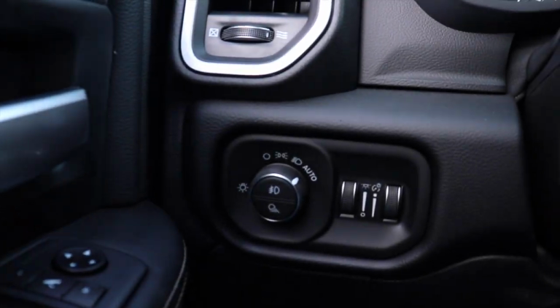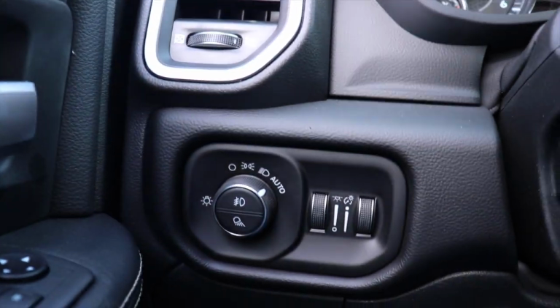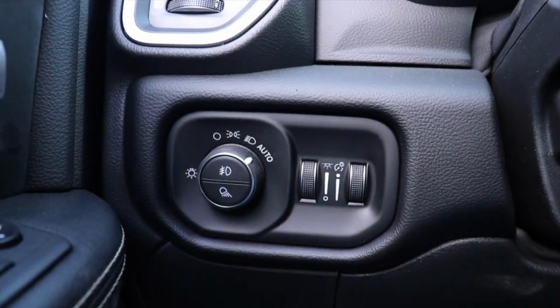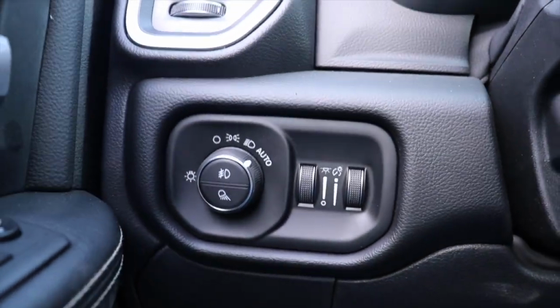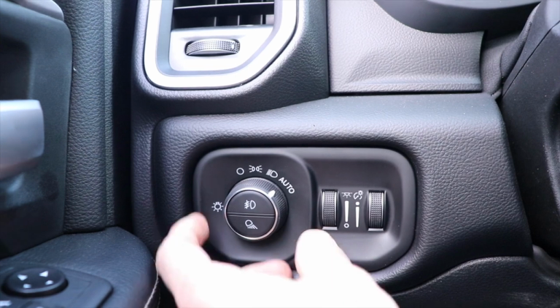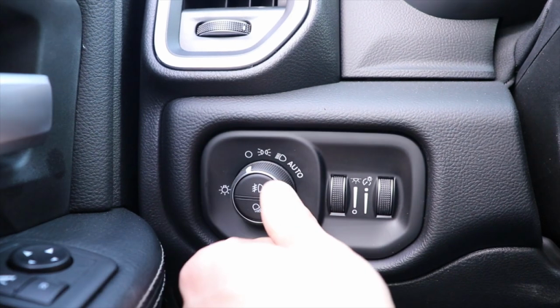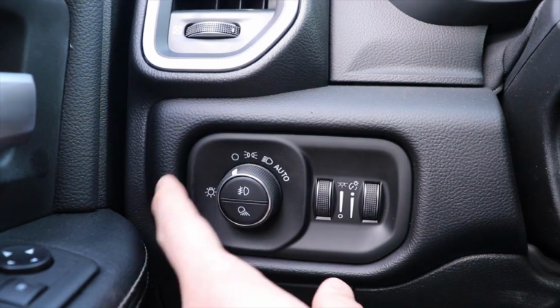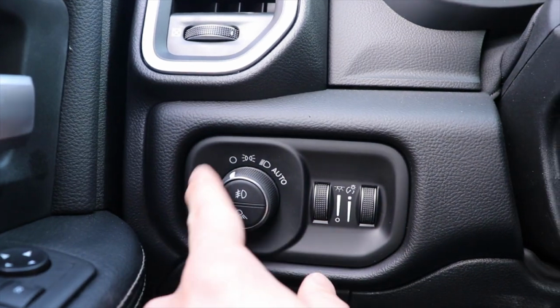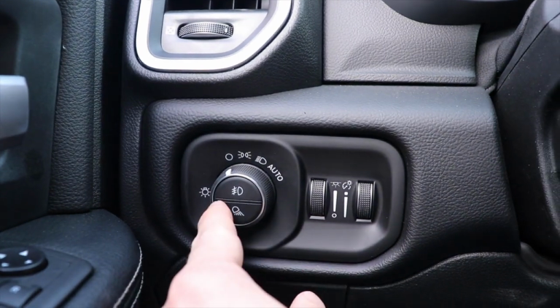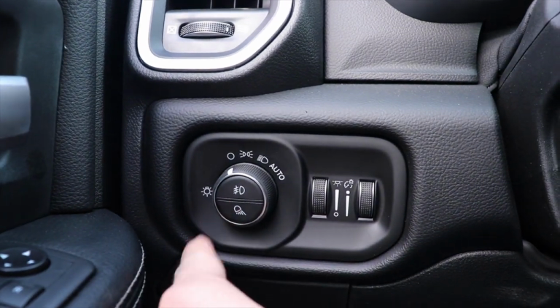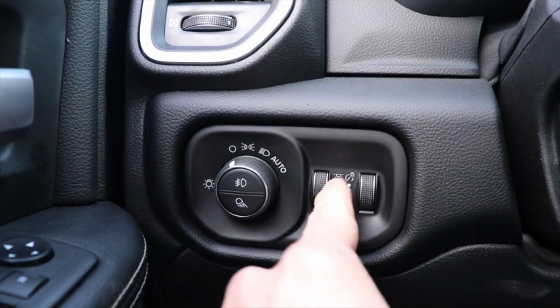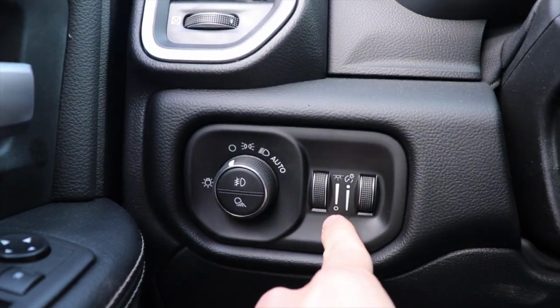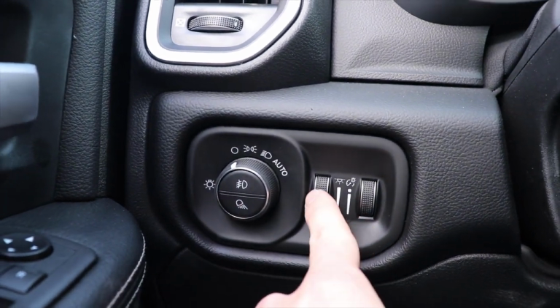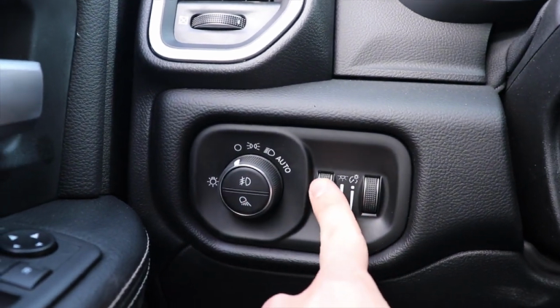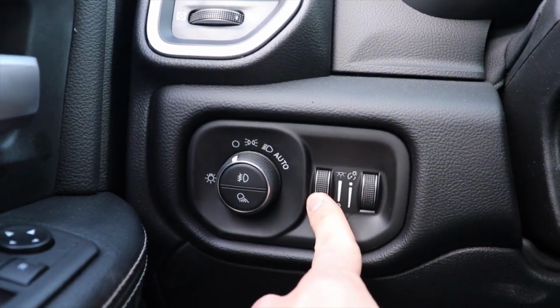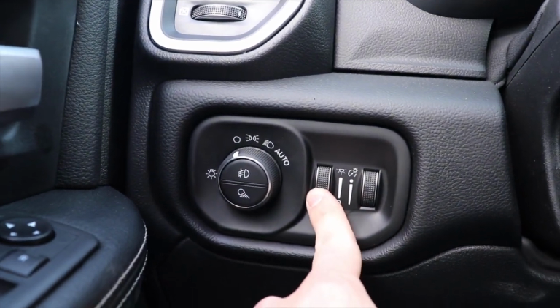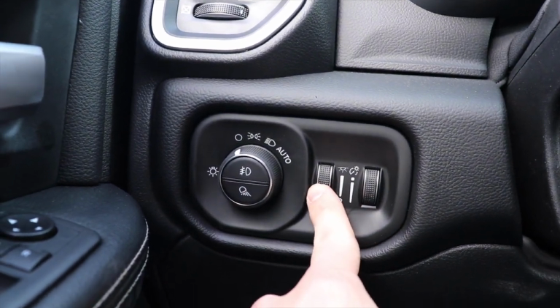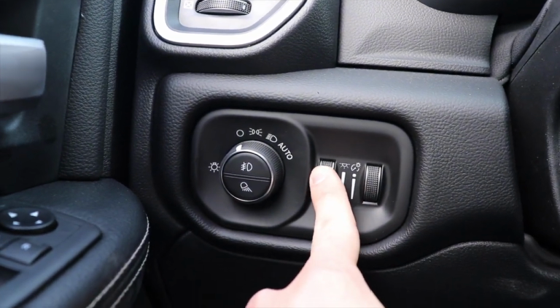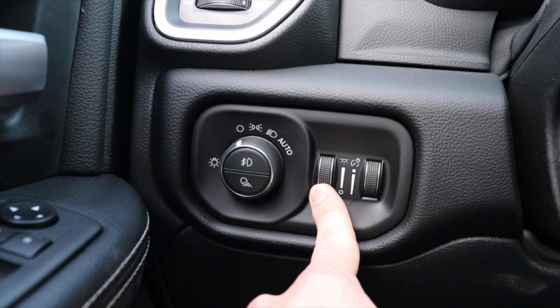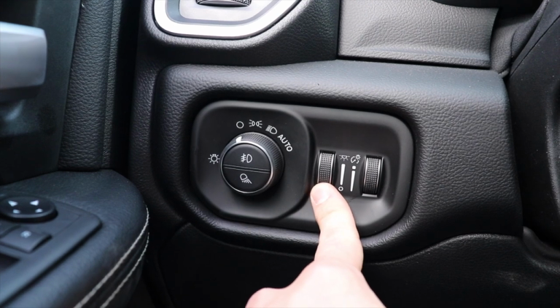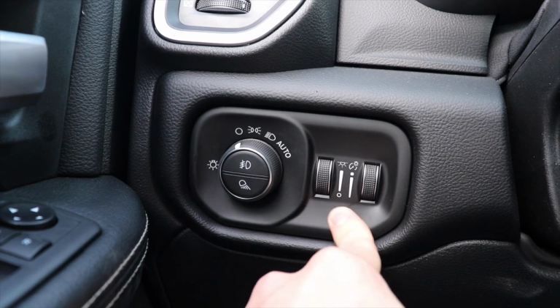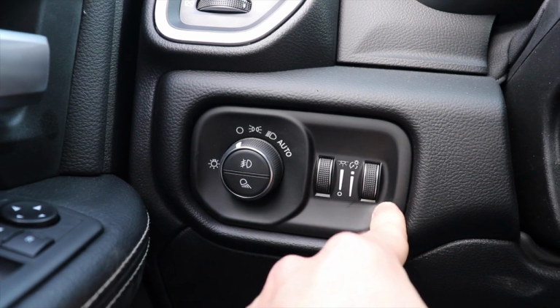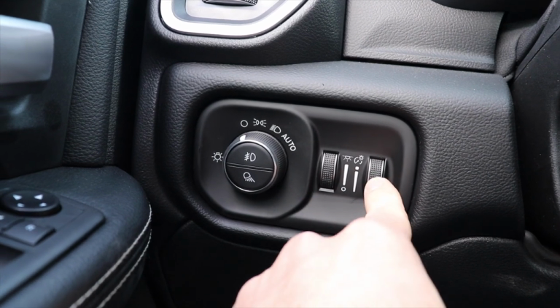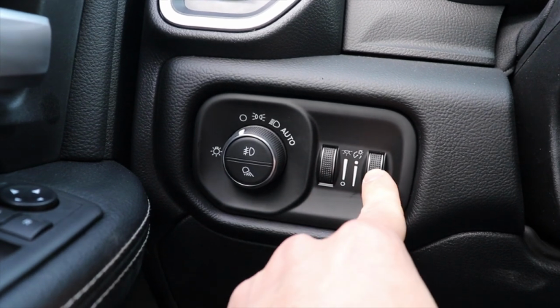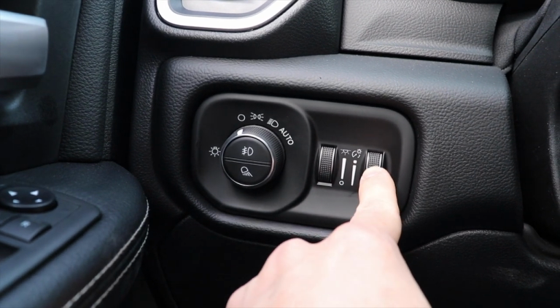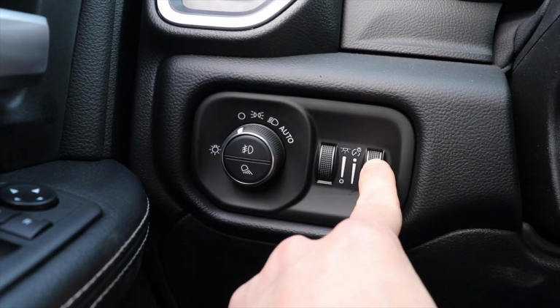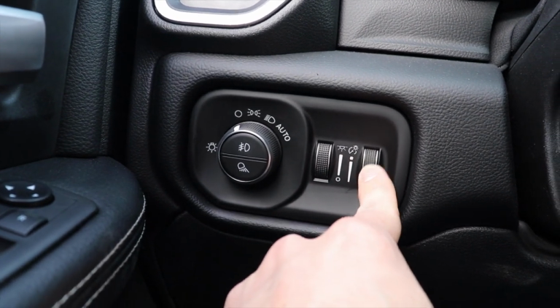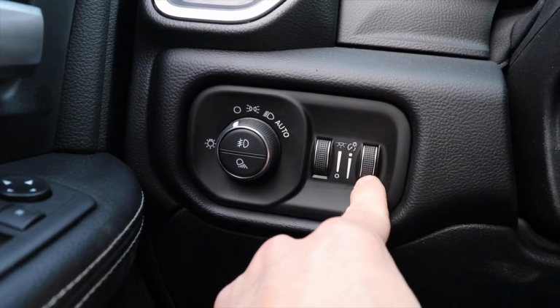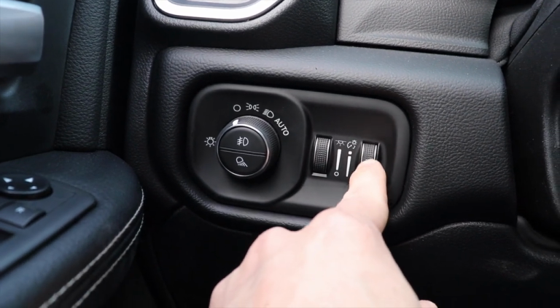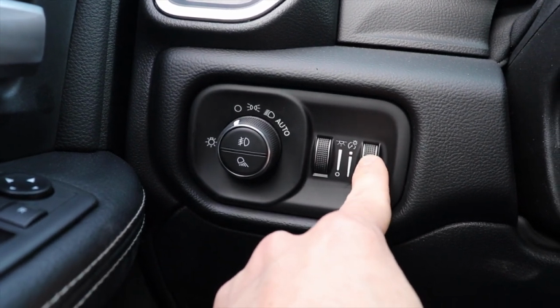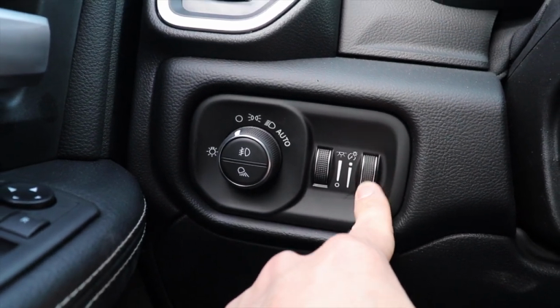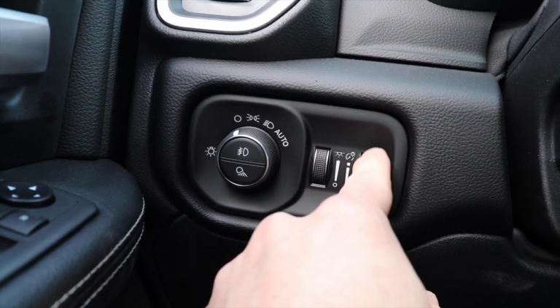Down here we have your lighting for the exterior of the vehicle. Right here we have the dimmer switch for the ambient lighting of the interior. And then to the right of that we have the dimmer switch for the instrument cluster.